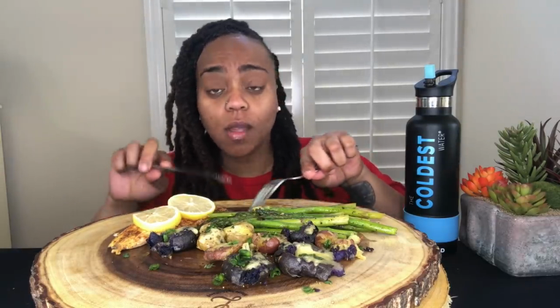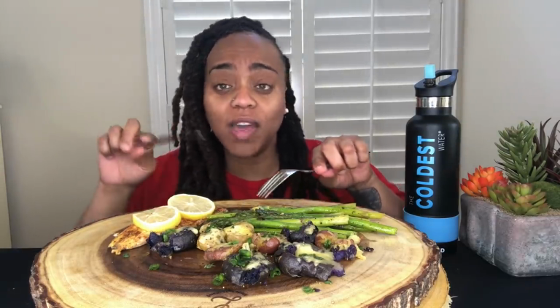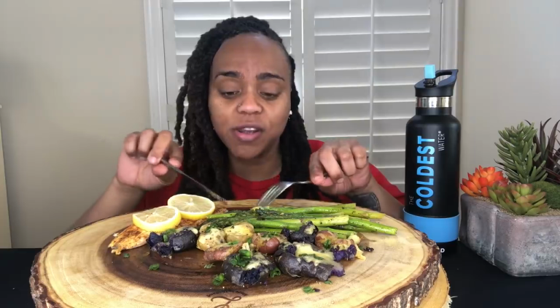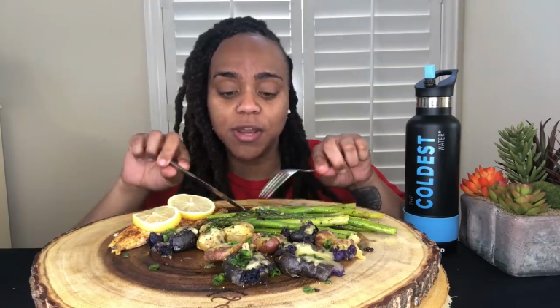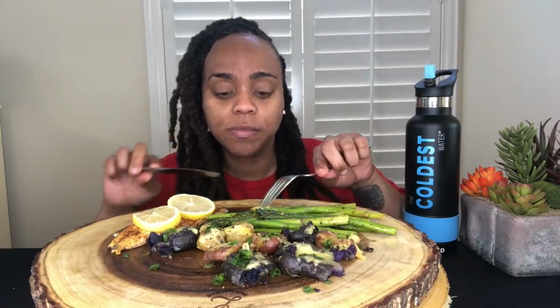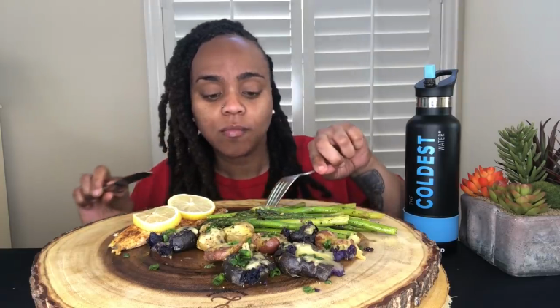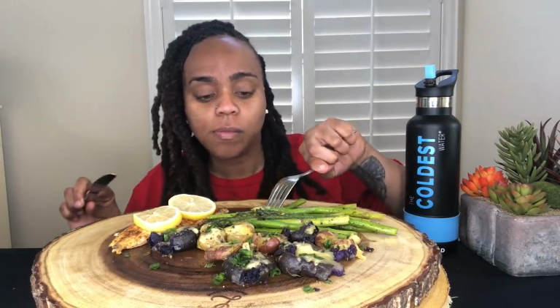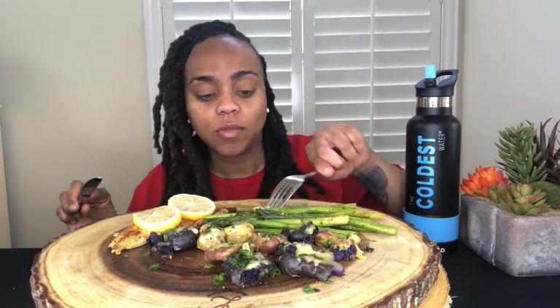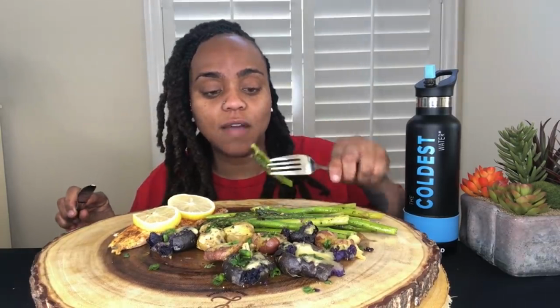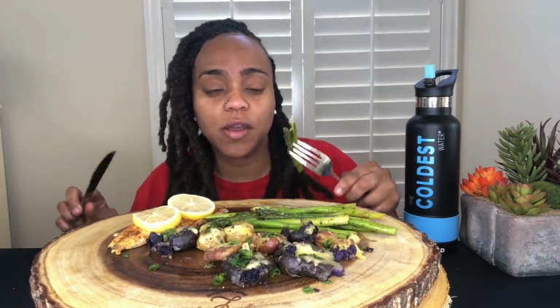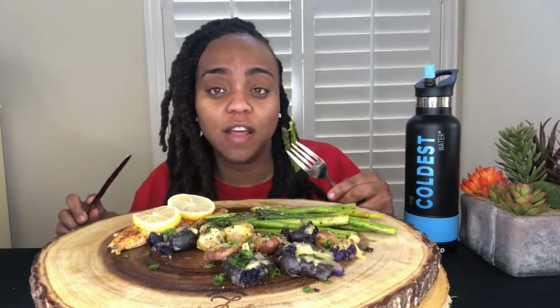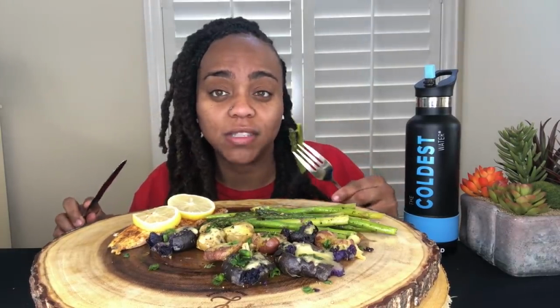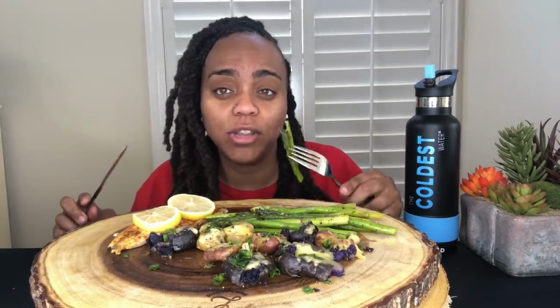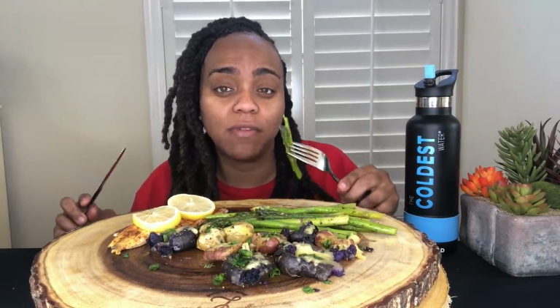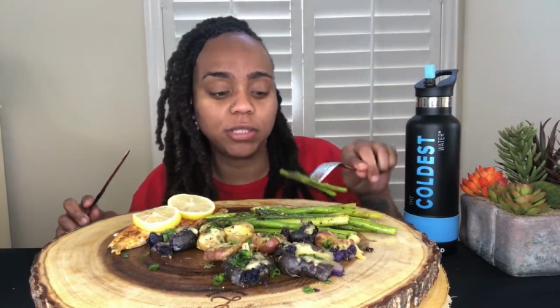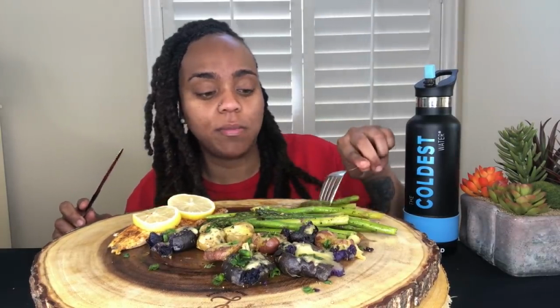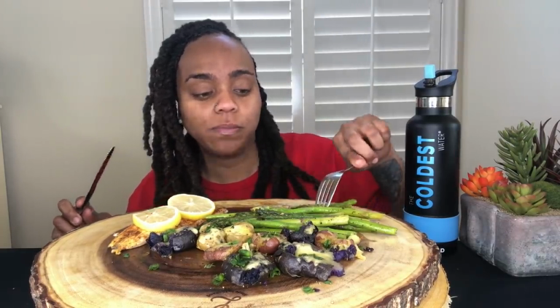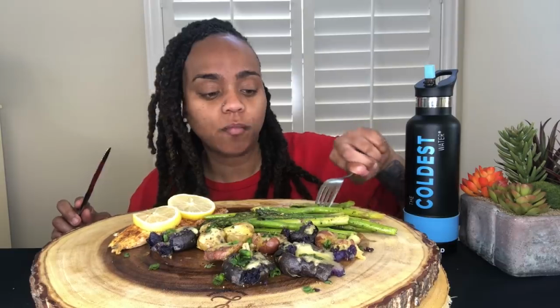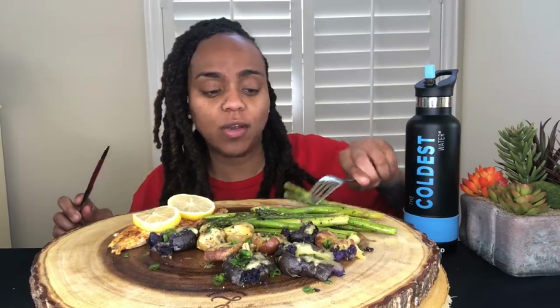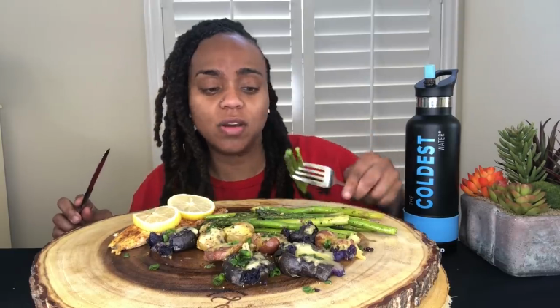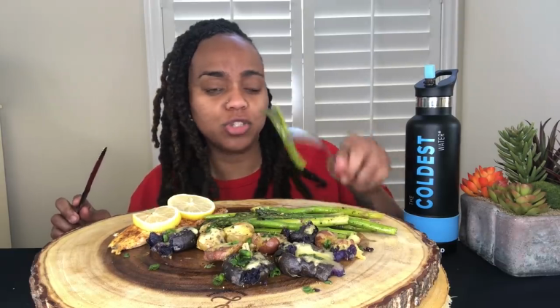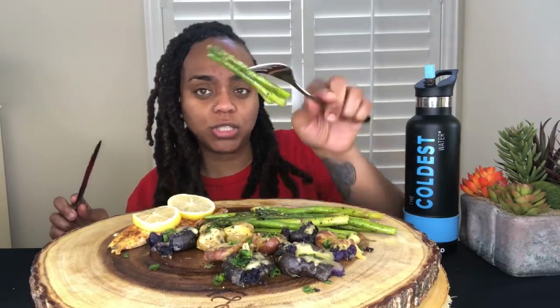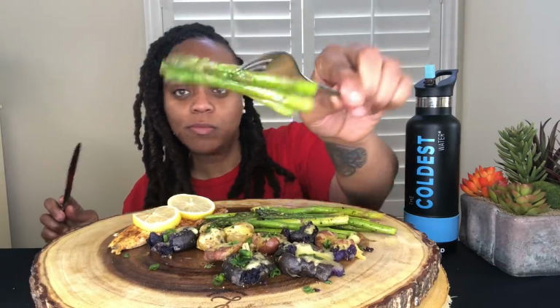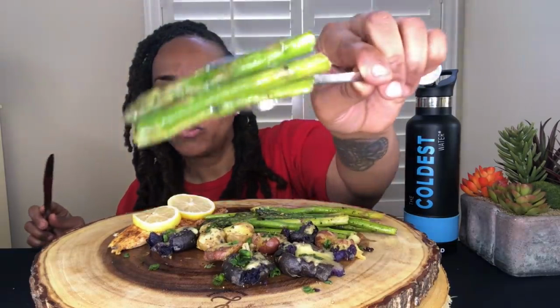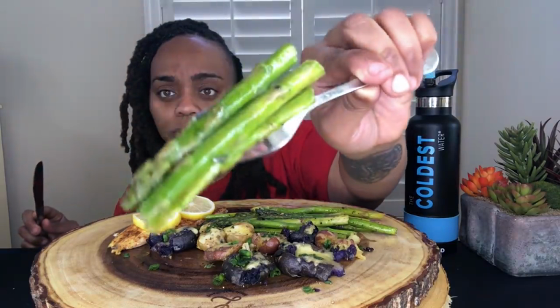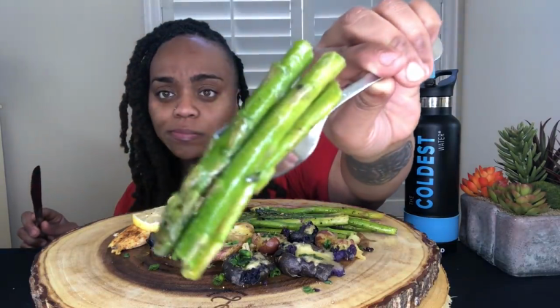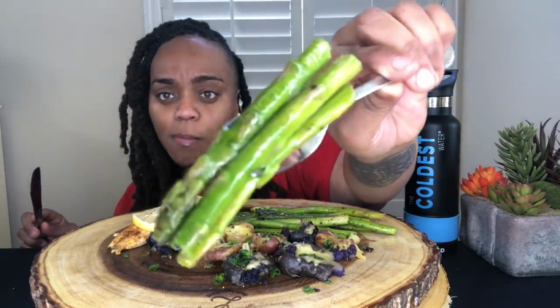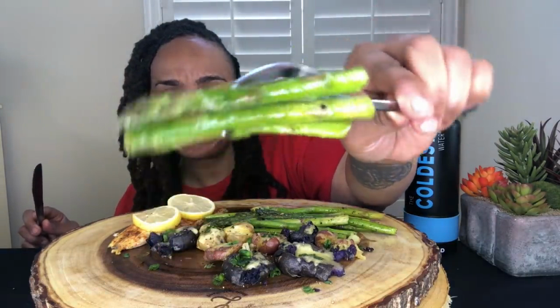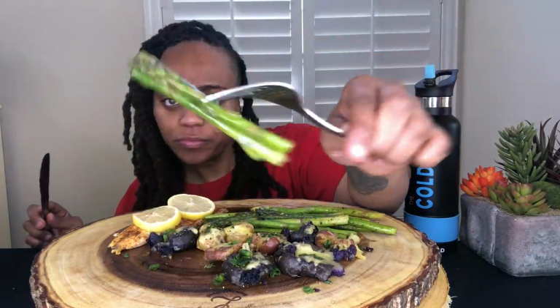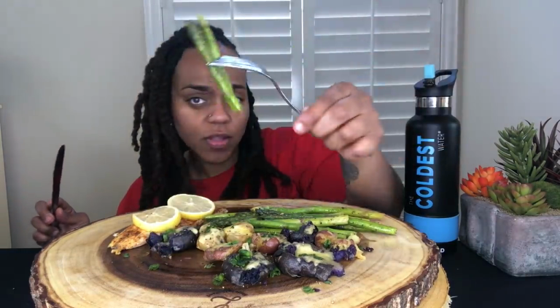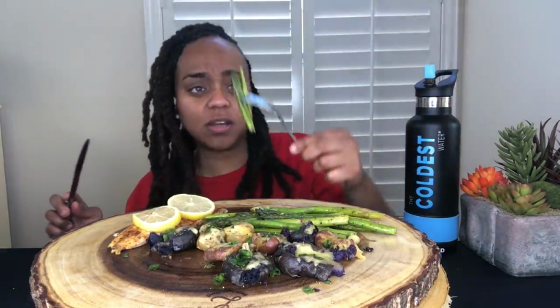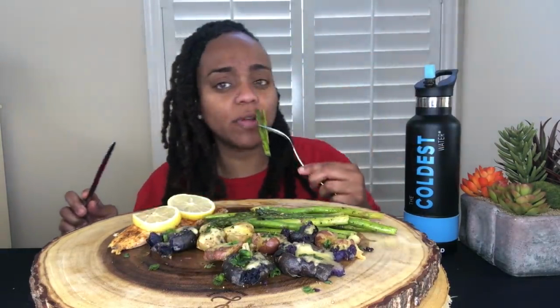I haven't had asparagus in a minute and I love asparagus. I love mine — it still has a little bit of a bite to it. Like I don't like it cooked down too much. So this is like cooked perfectly.